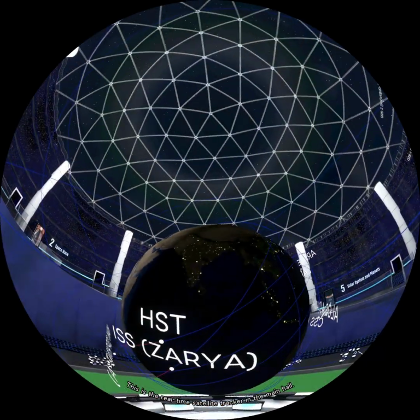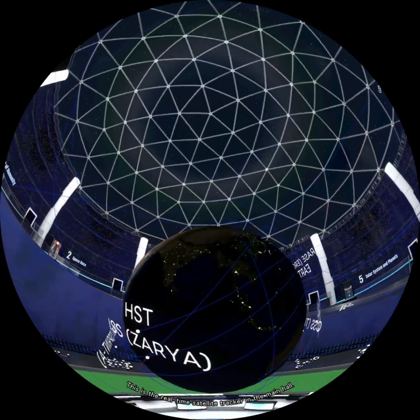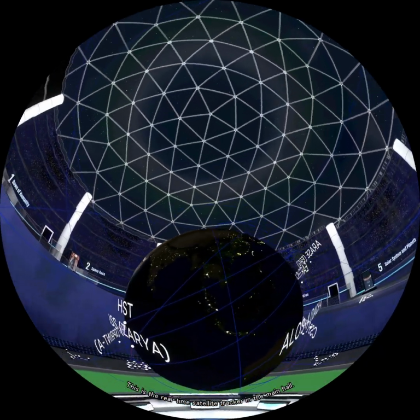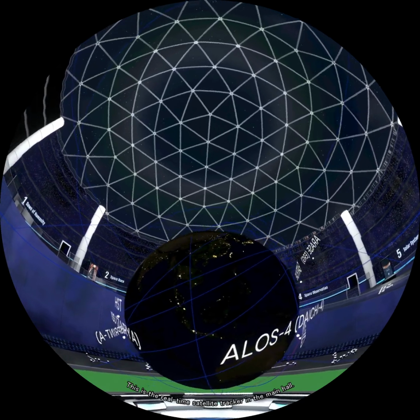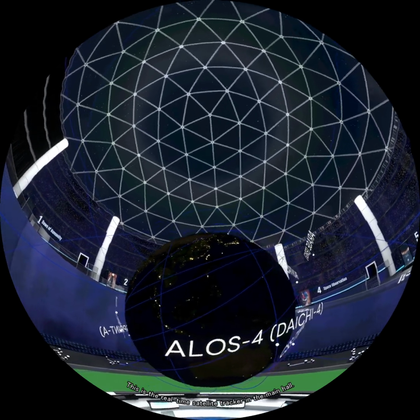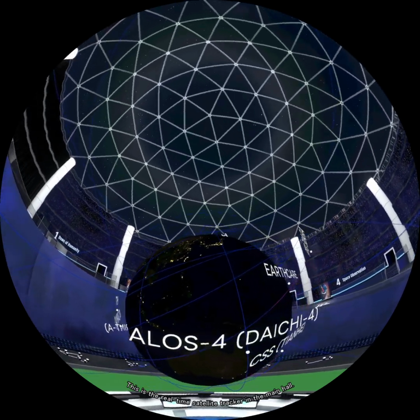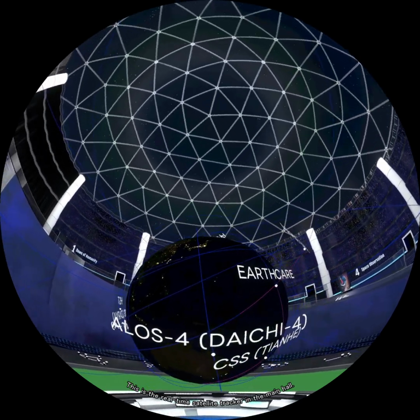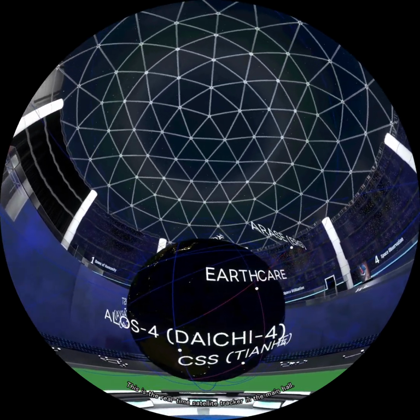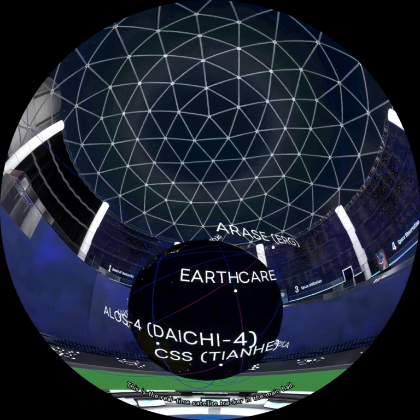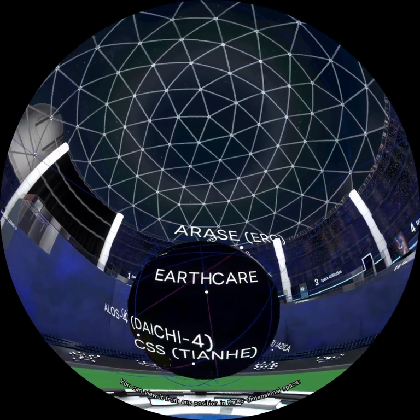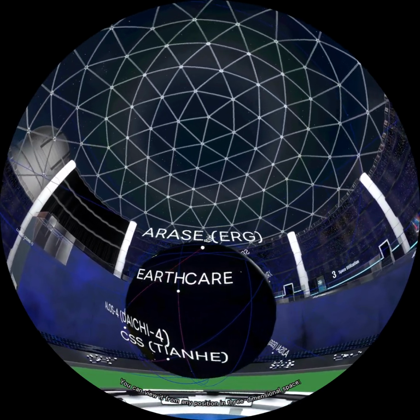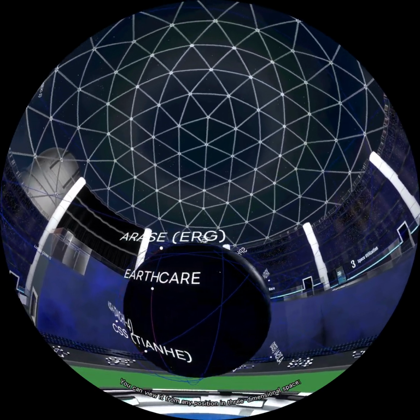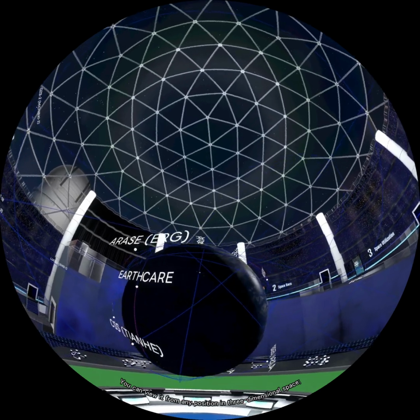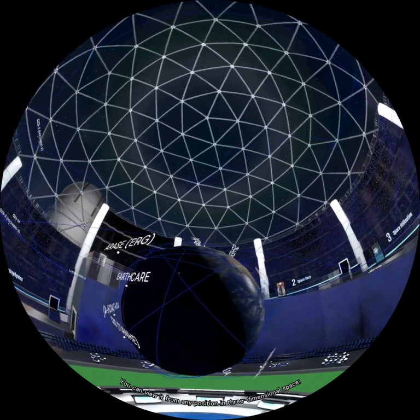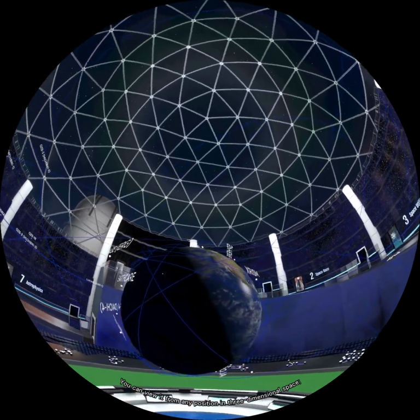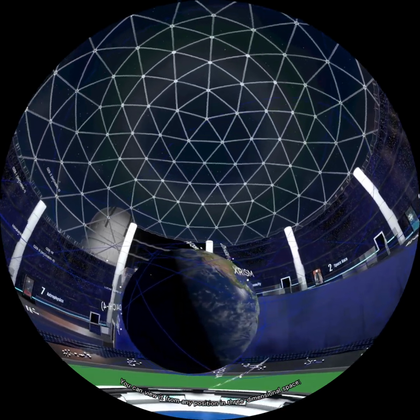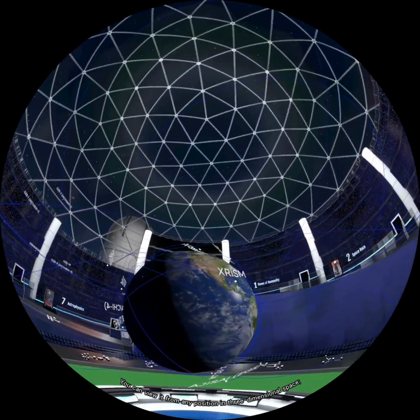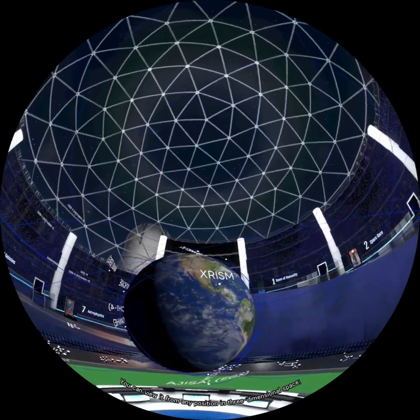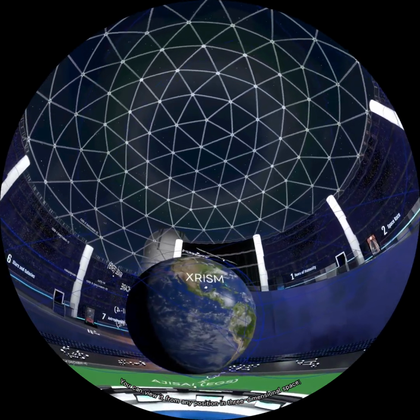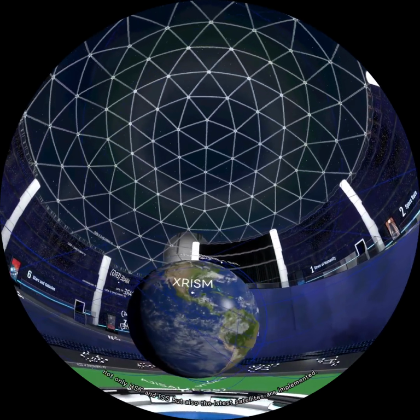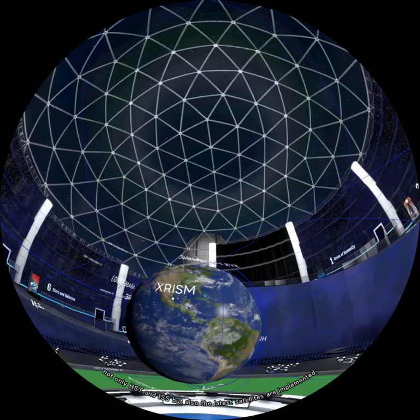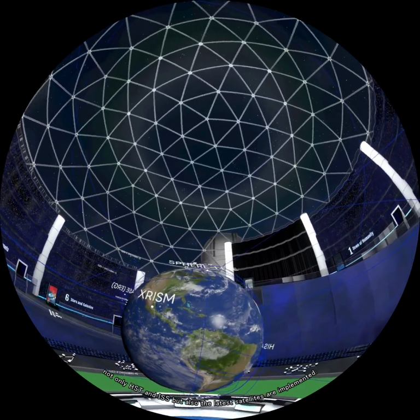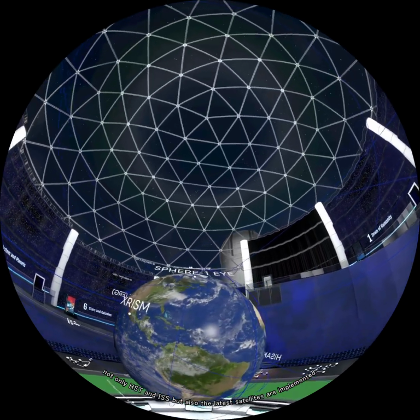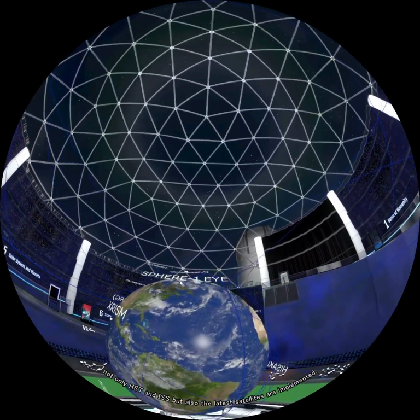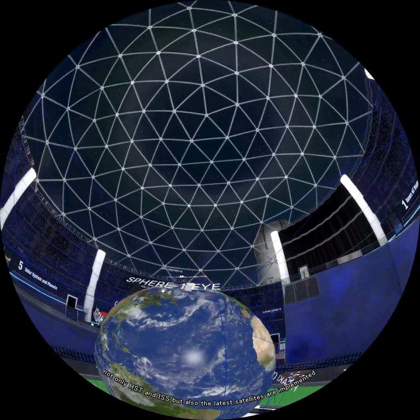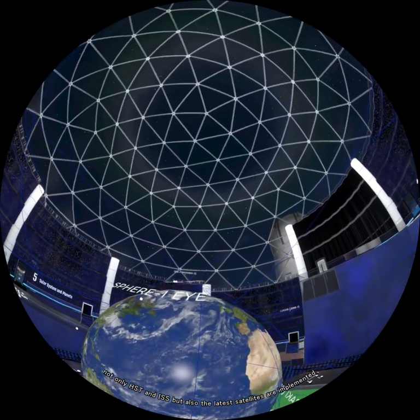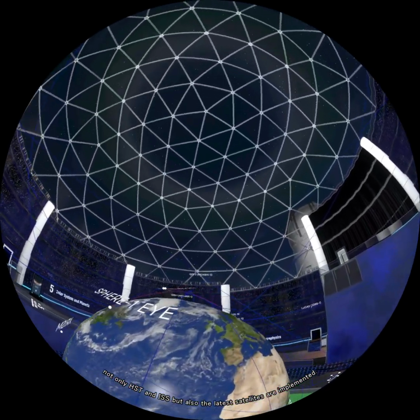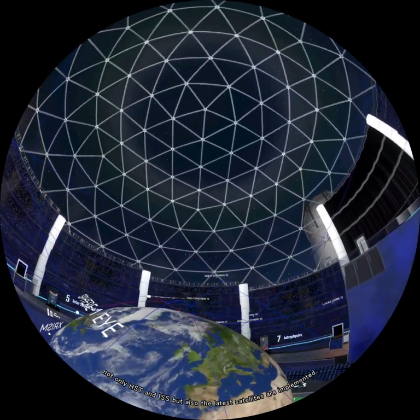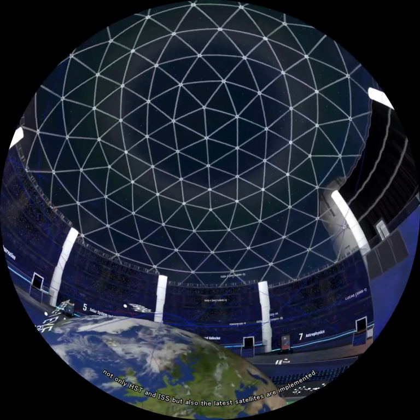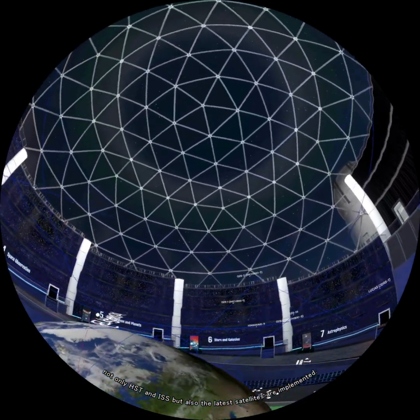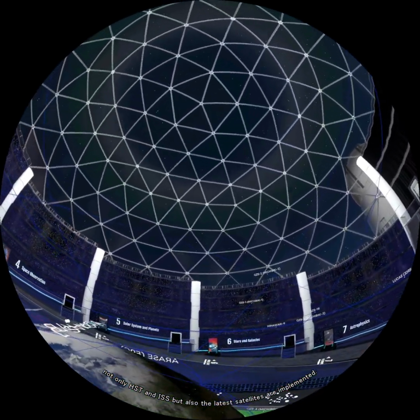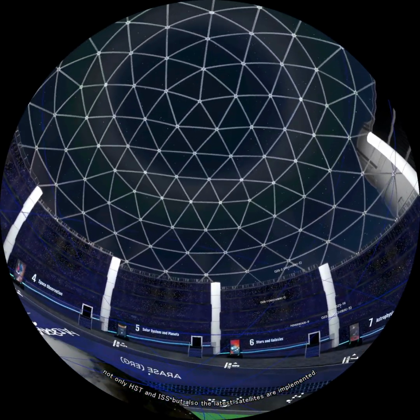This is the real-time satellite tracker in the main hall. You can view it from any position in three-dimensional space. Not only the Hubble Space Telescope and ISS, but also the latest satellites are implemented.